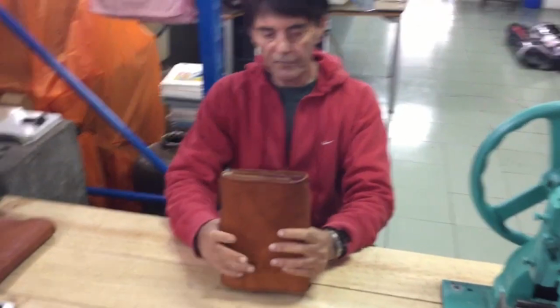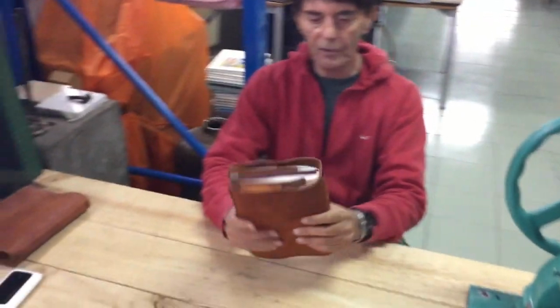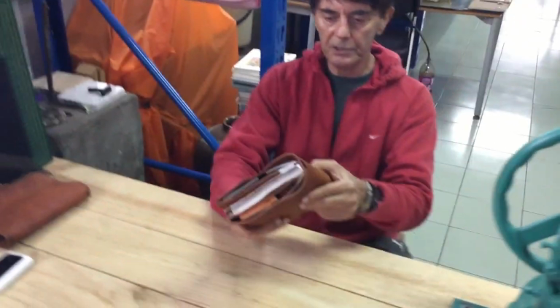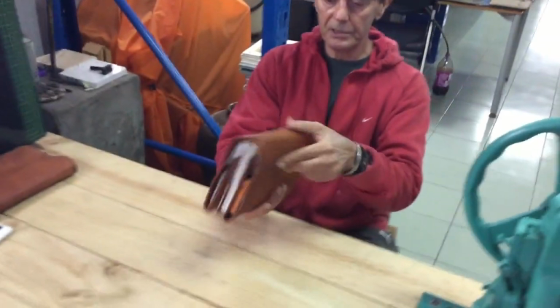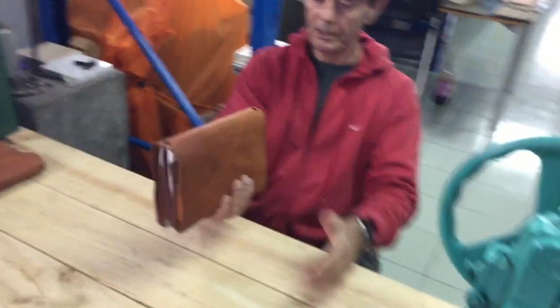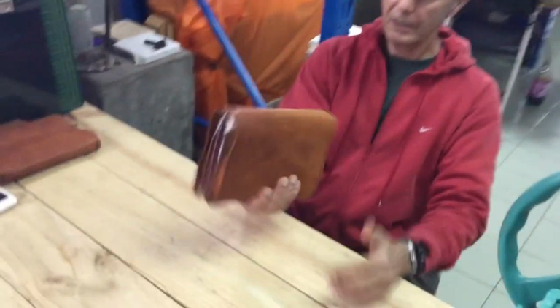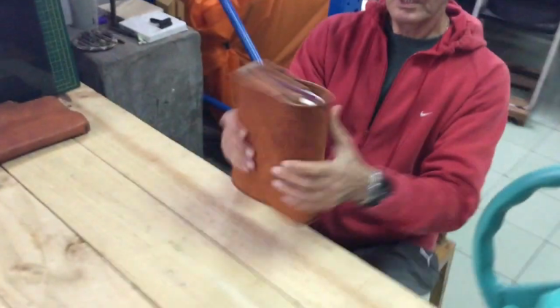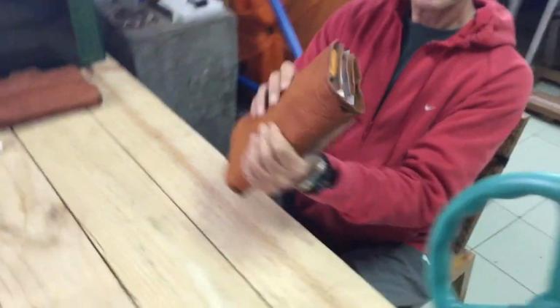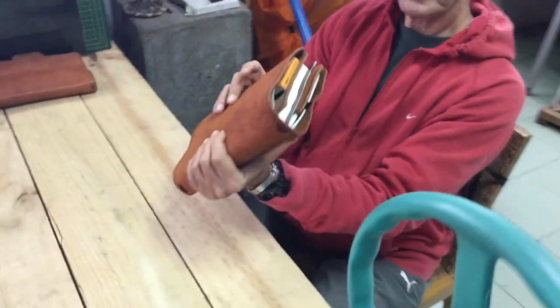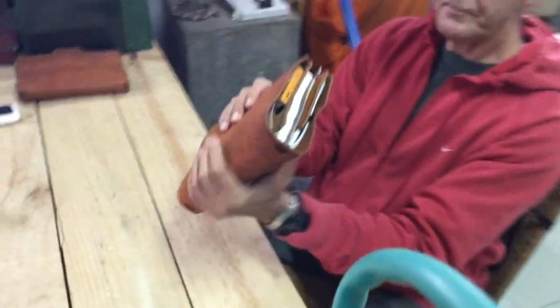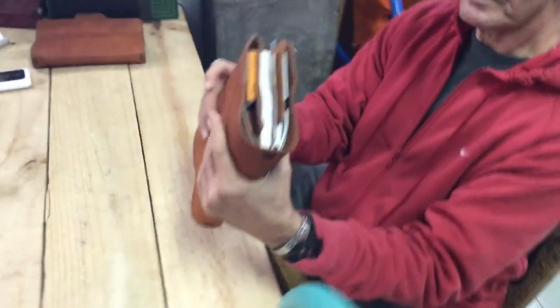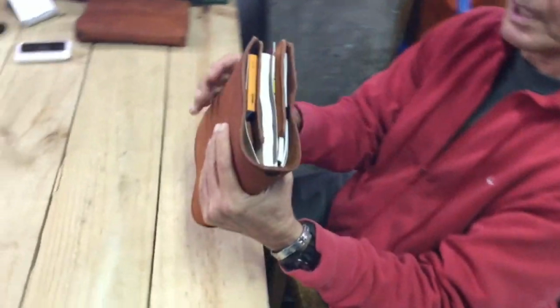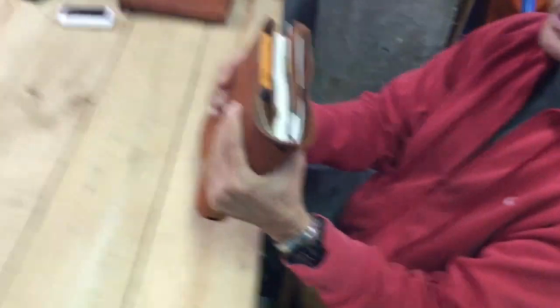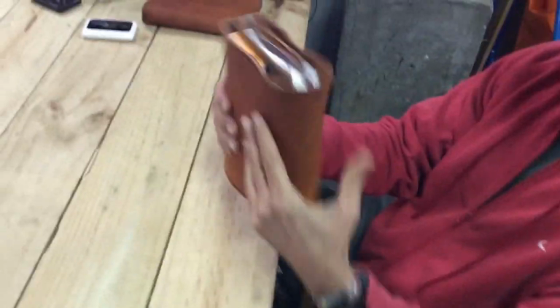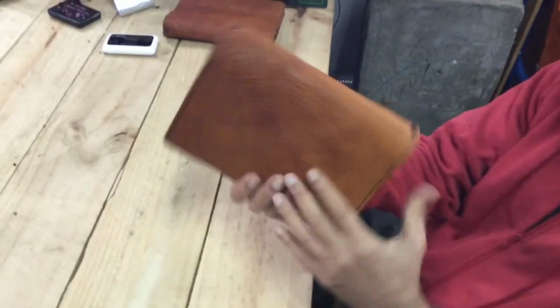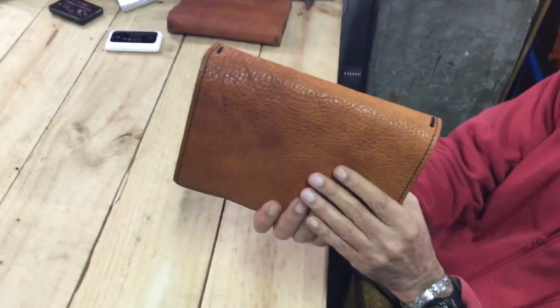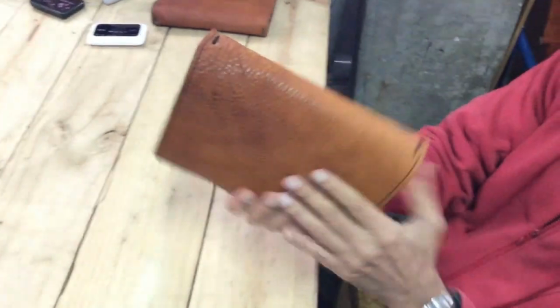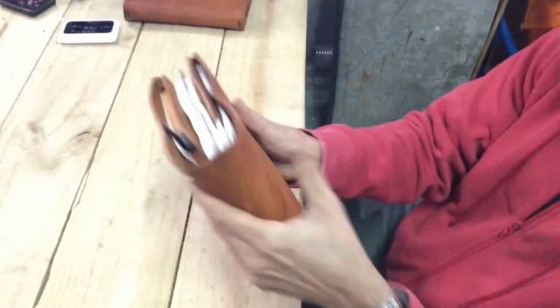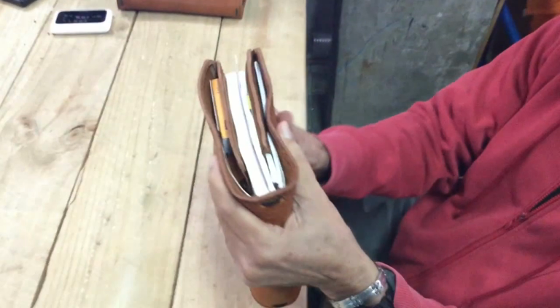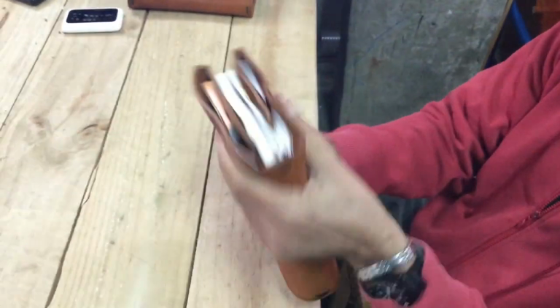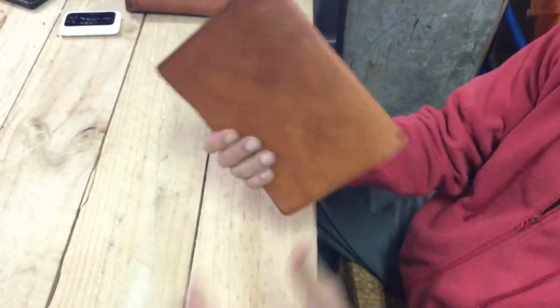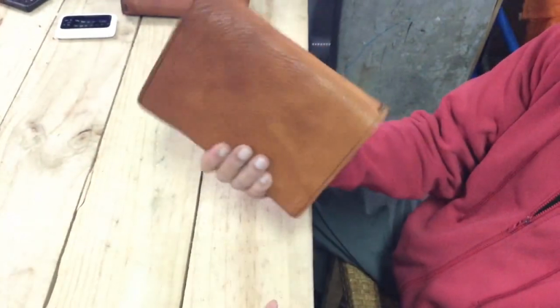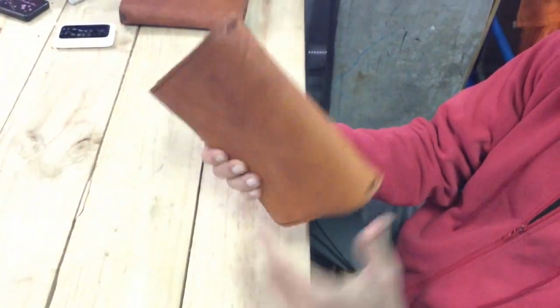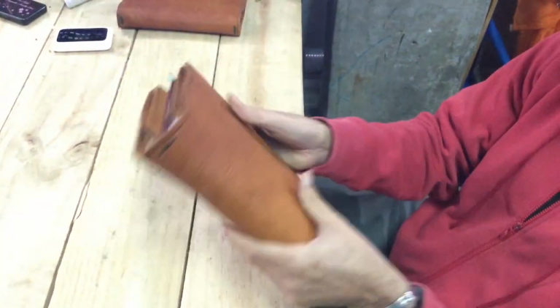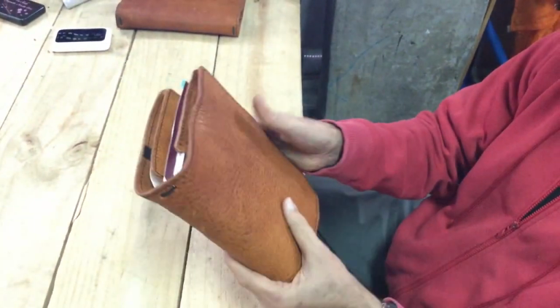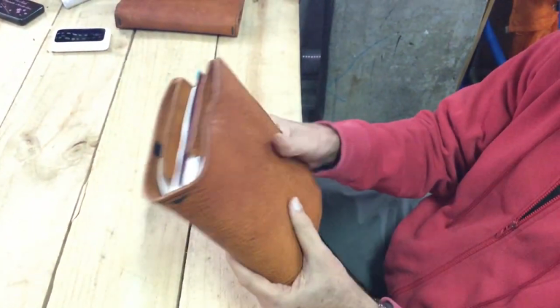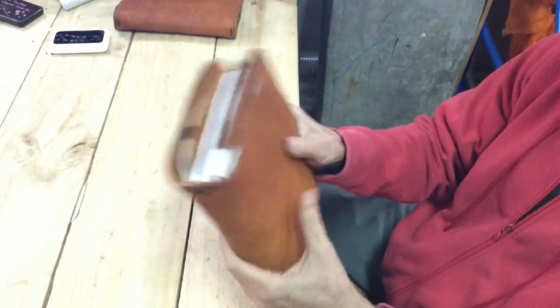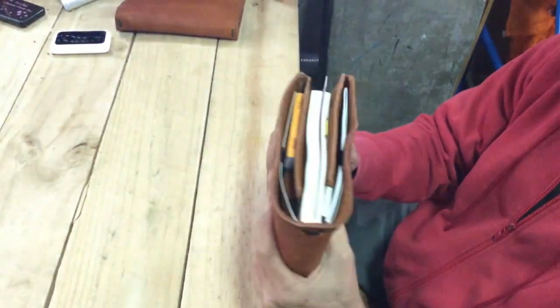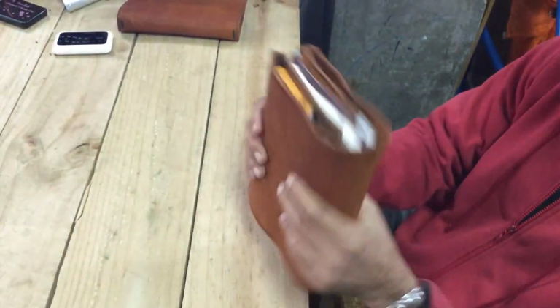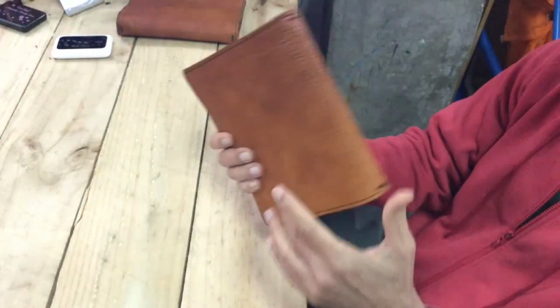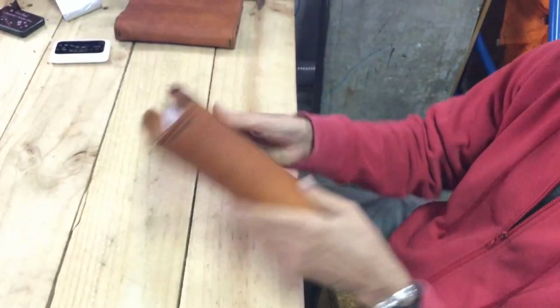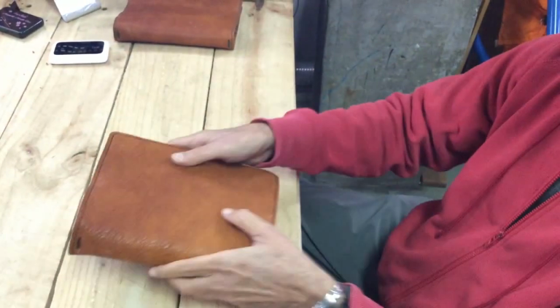First of all, you can see it's quite beefy. There's a lot of leather used in making this and it really has a nice feel in the hand, at least for me. I really like the feel of it.